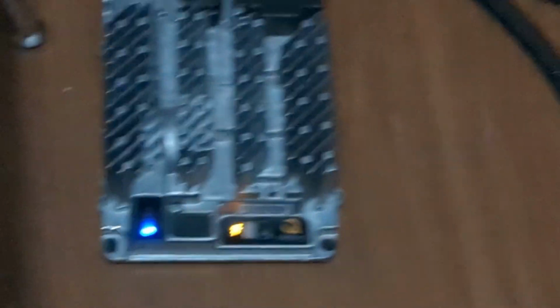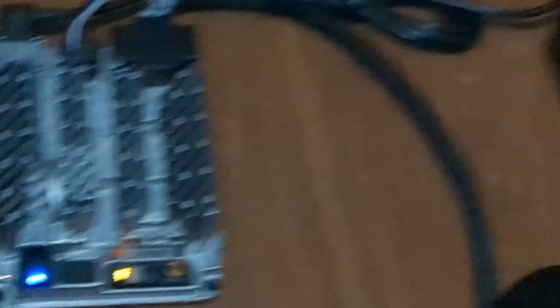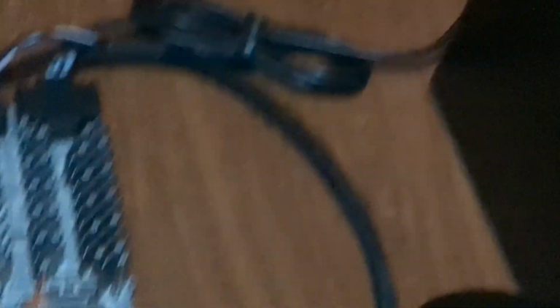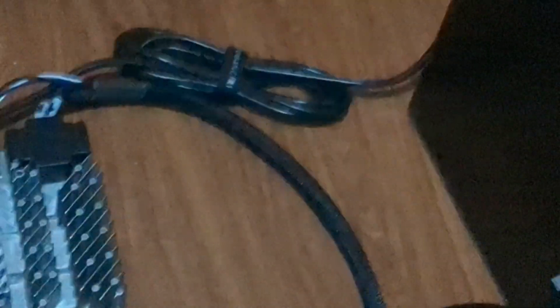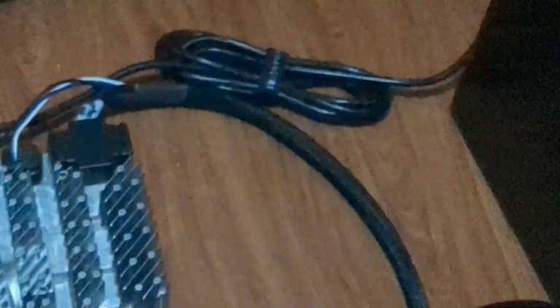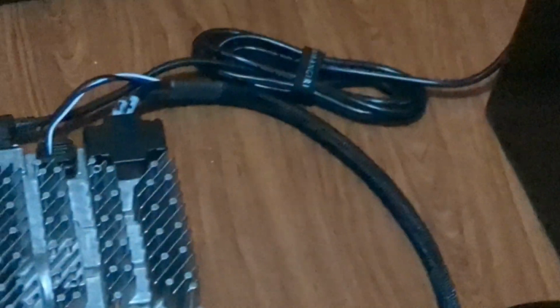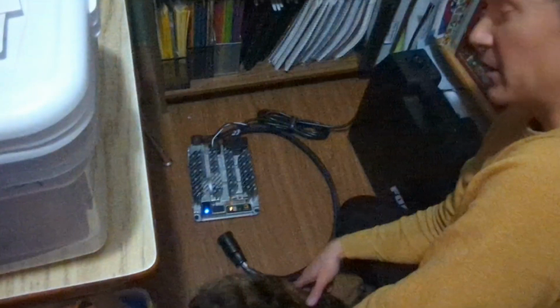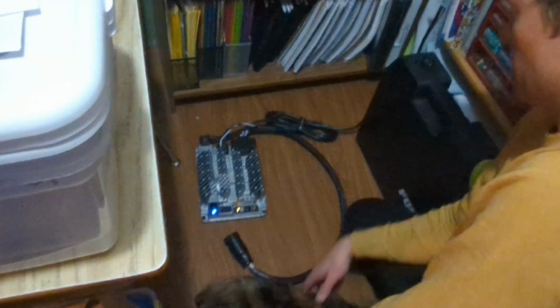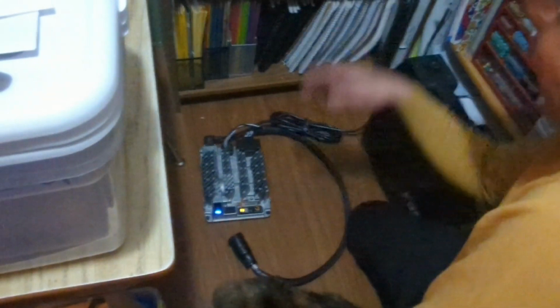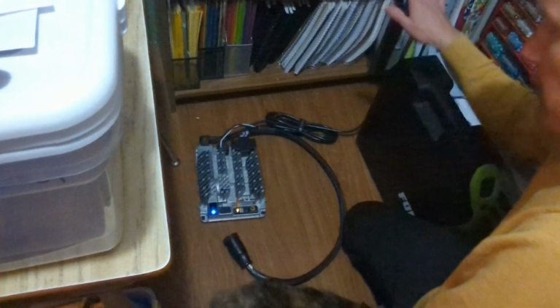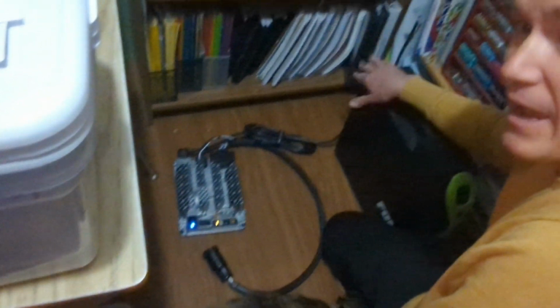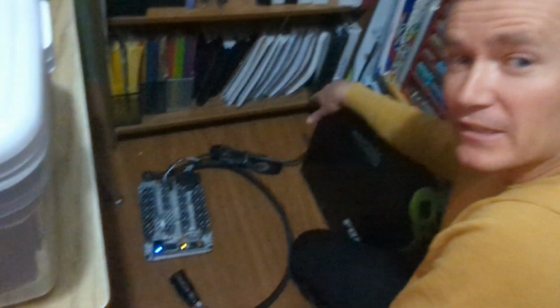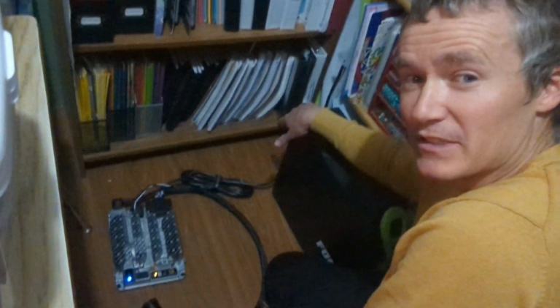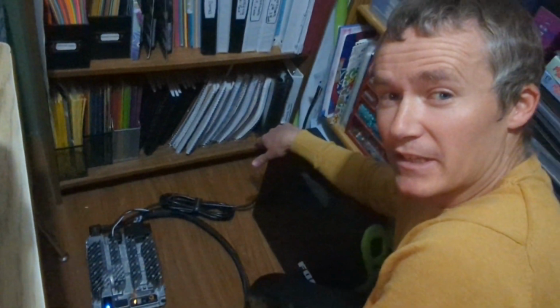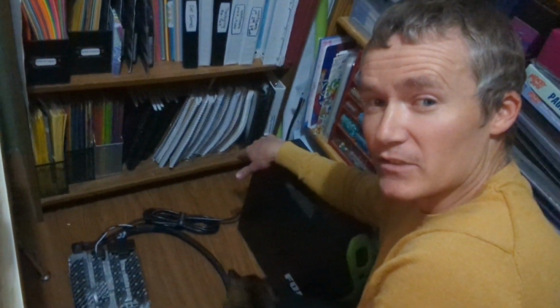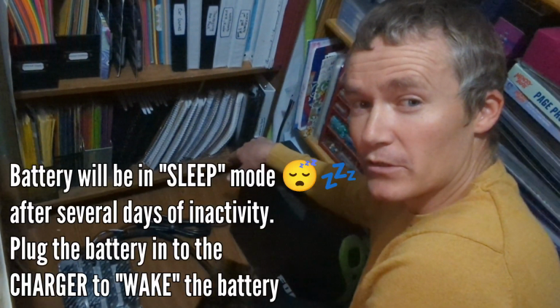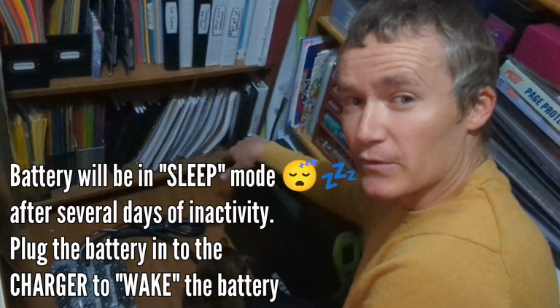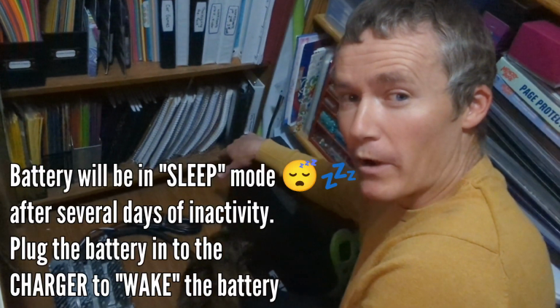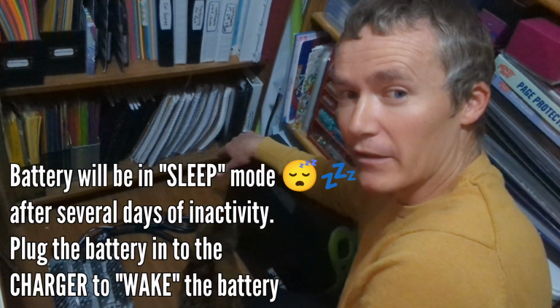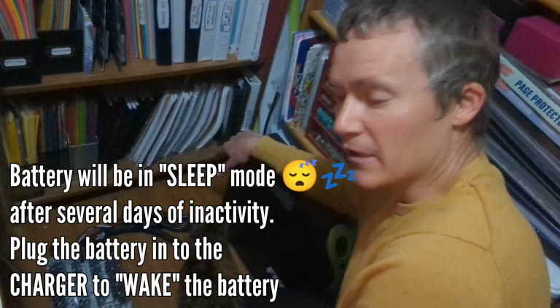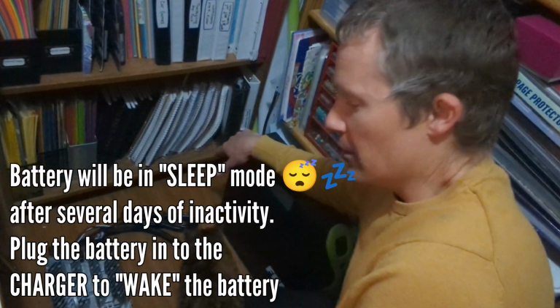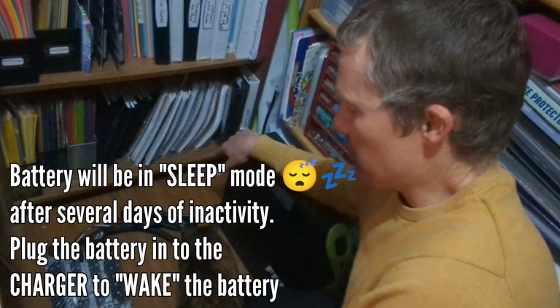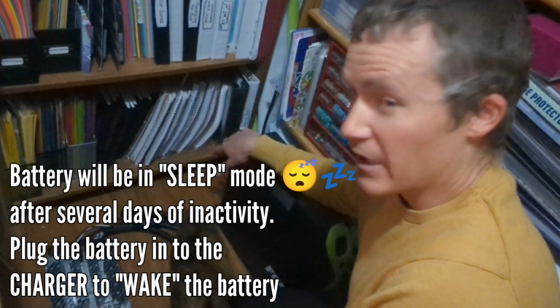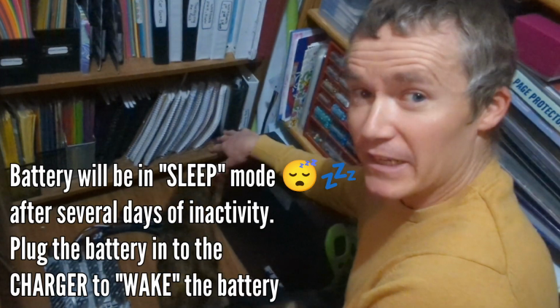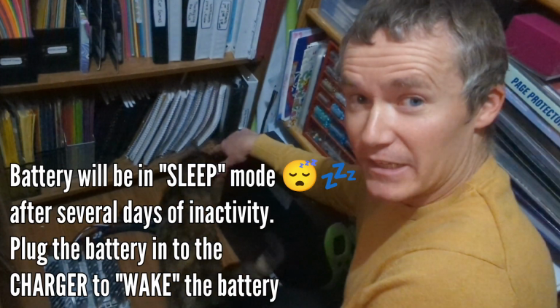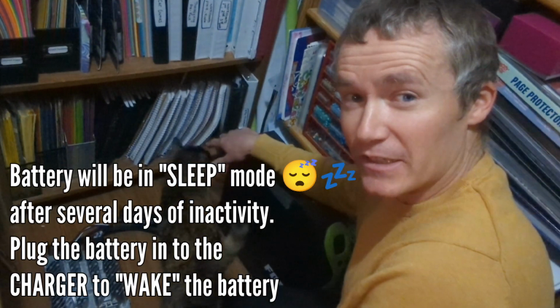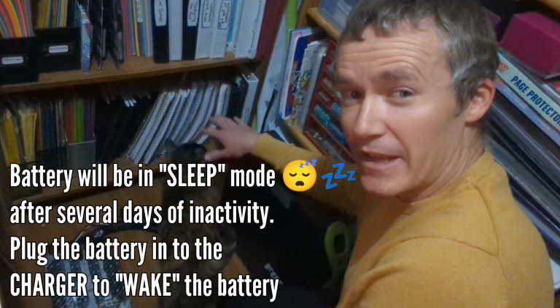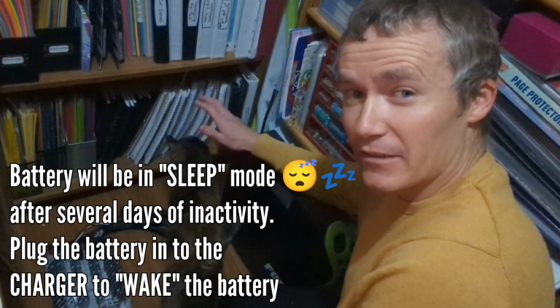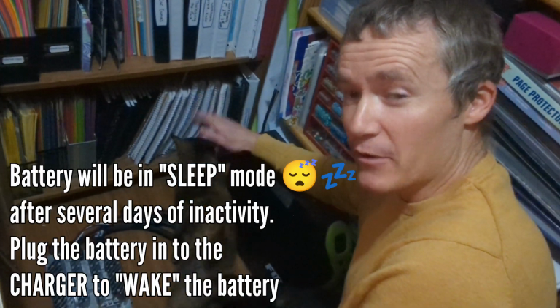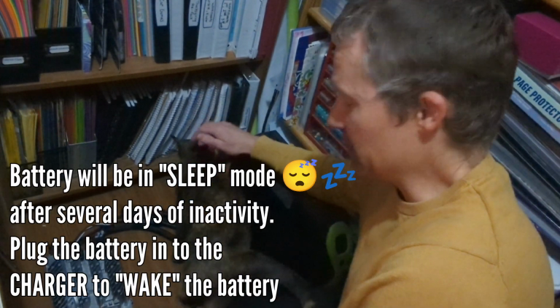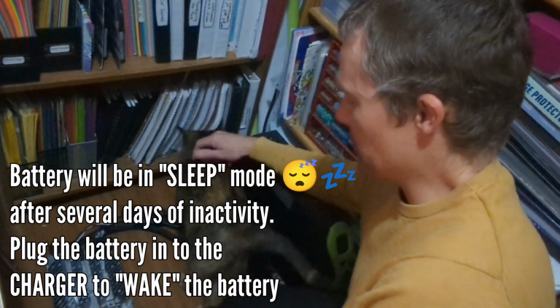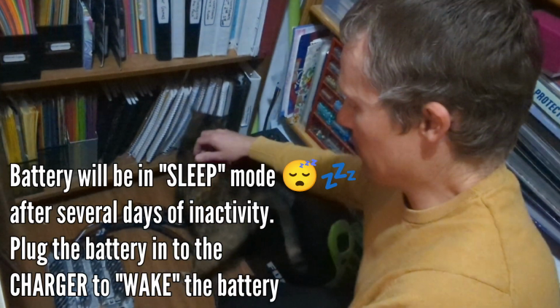Another thing that's going to take a while to turn on is if your battery has been sitting in storage for a while — when you plug it in, it's going to take equally as long.